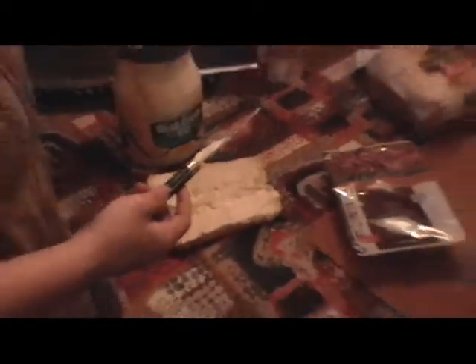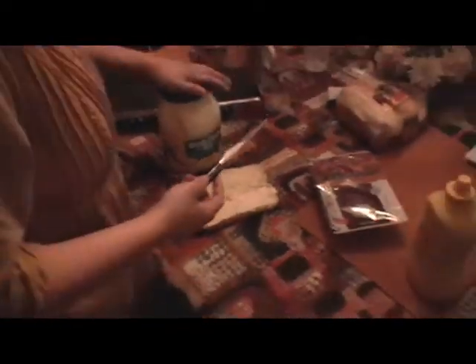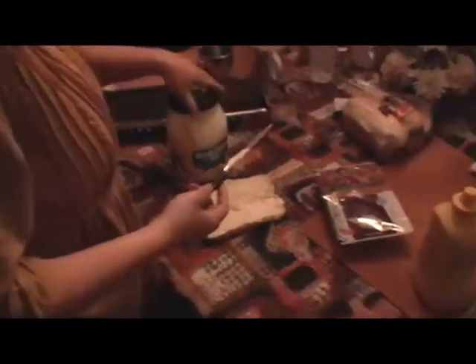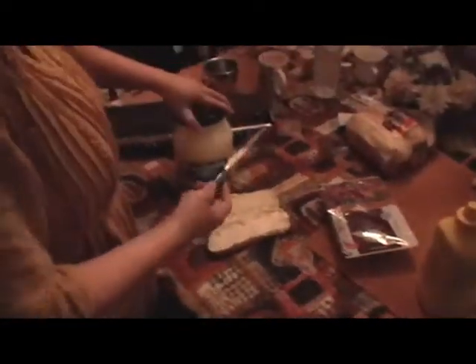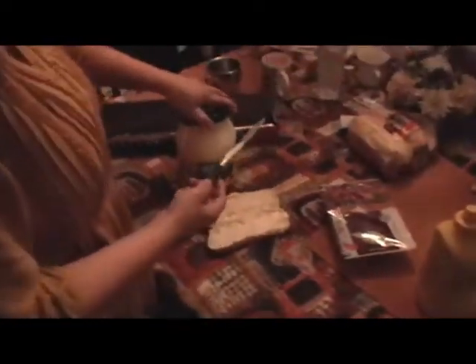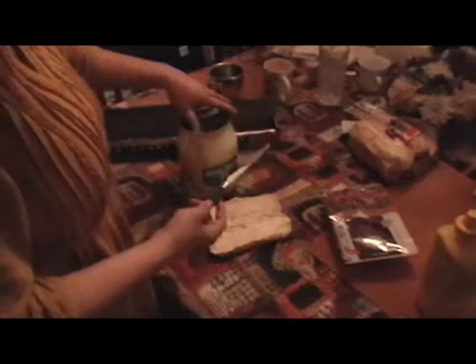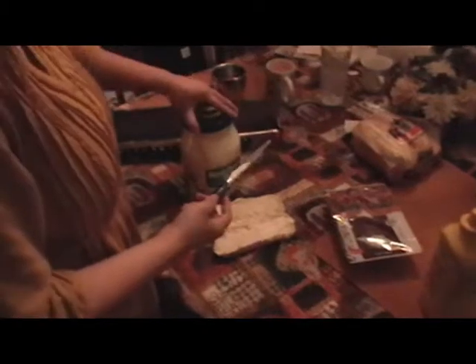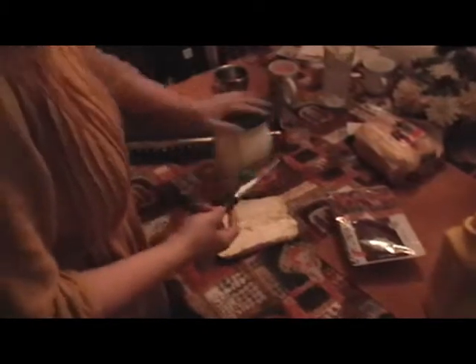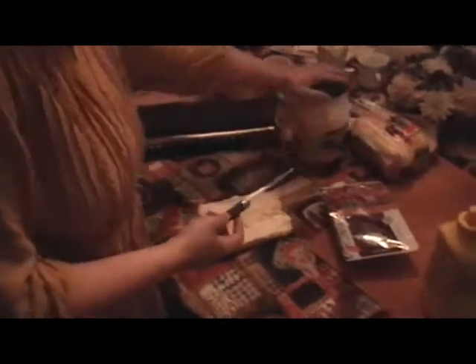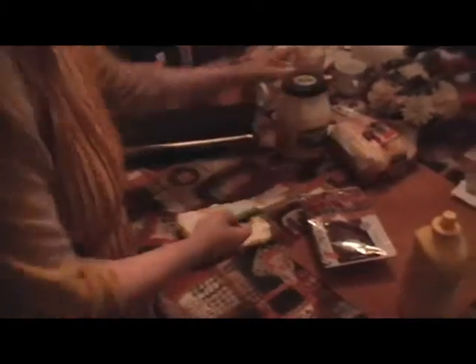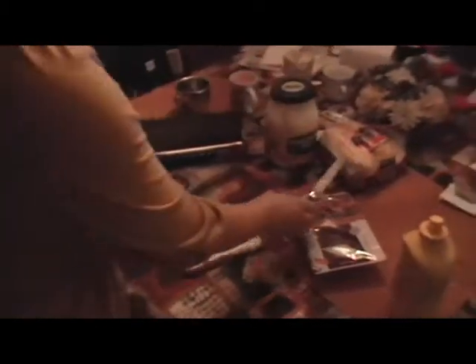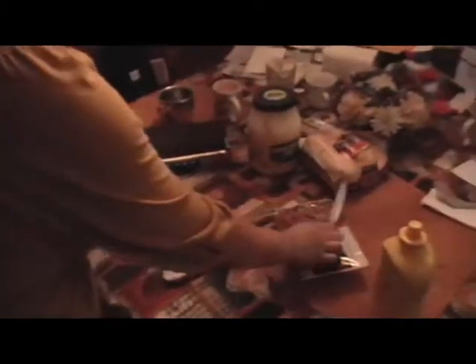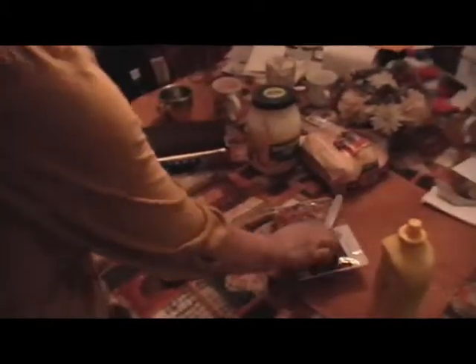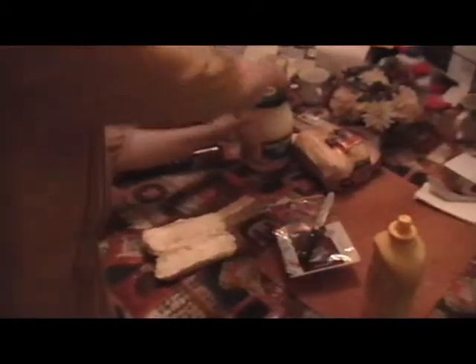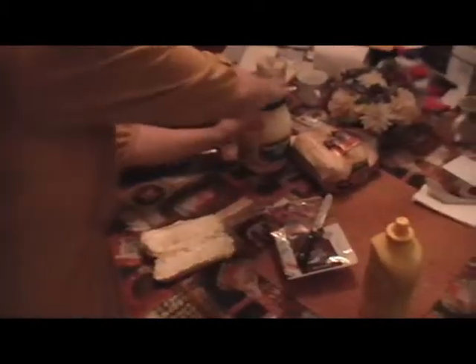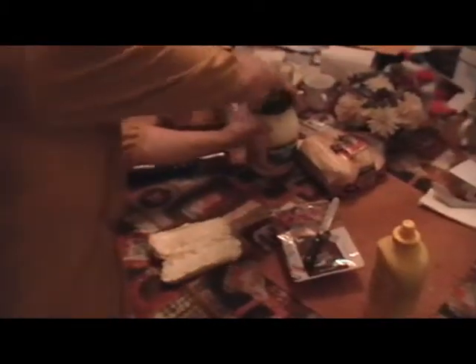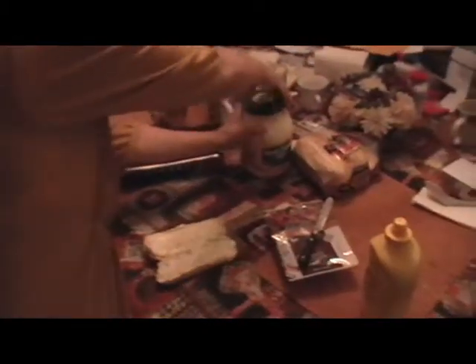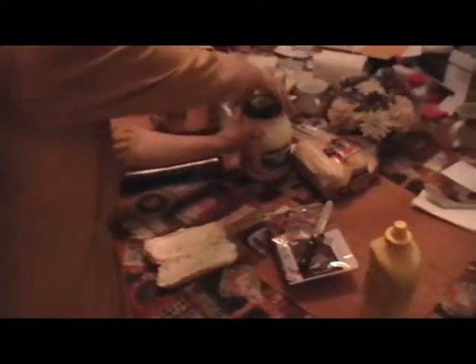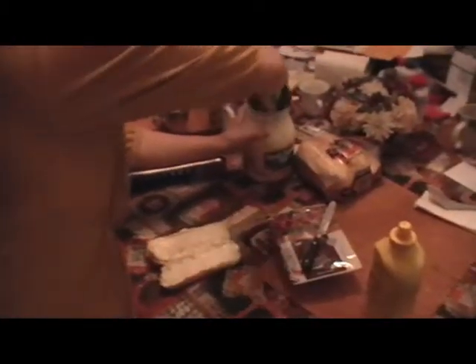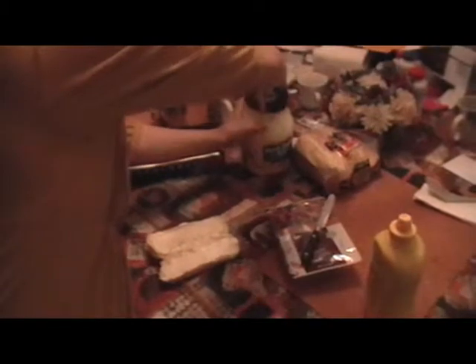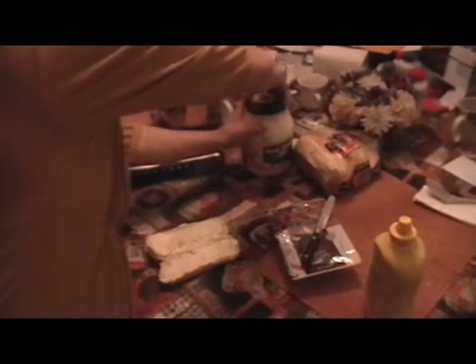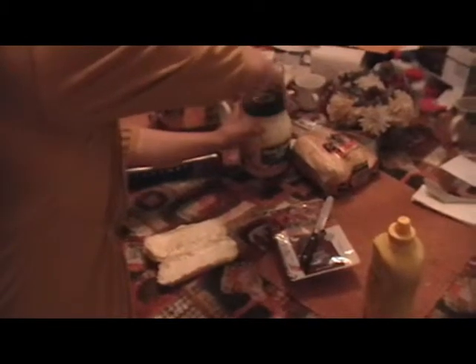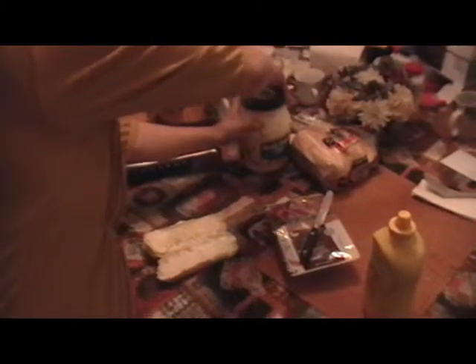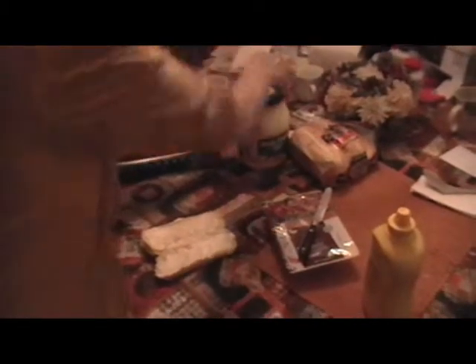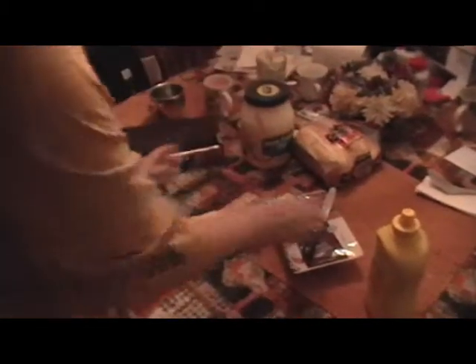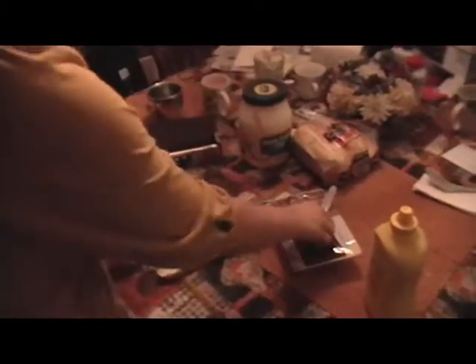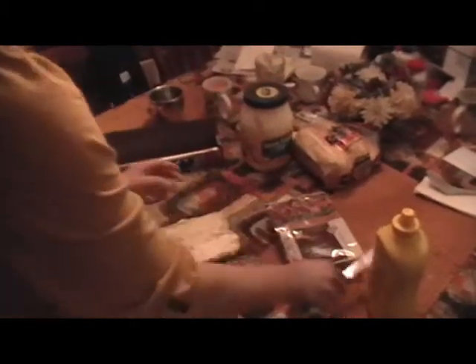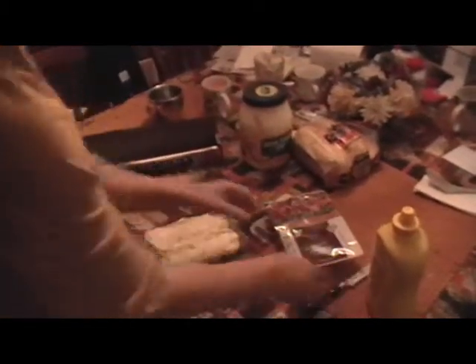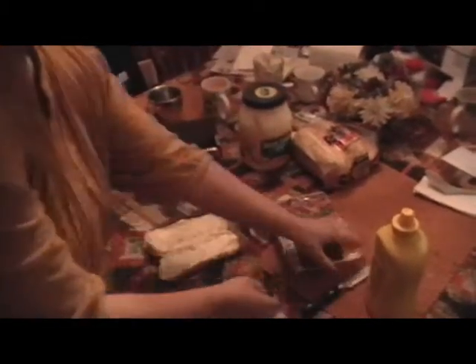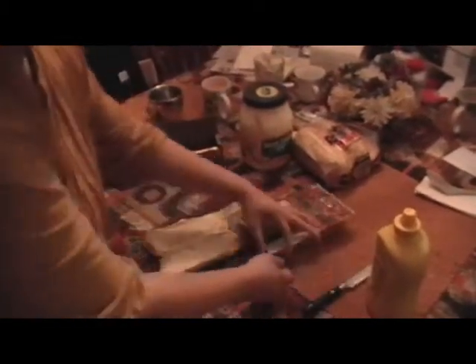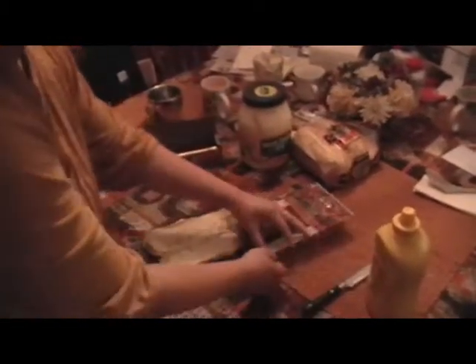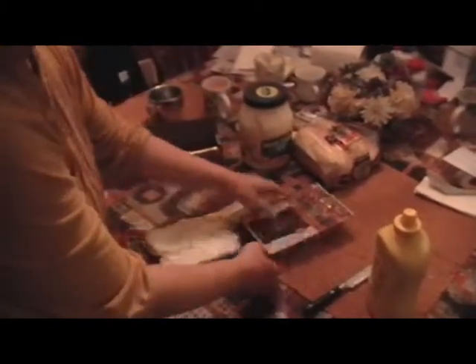She puts the lid back on the mayo. This is good because you do not want old mayo that's been open sitting around — boys and girls, that will make you sick. You'll be so sick, you'll be at the ER. Mom and Daddy will be like, 'What's wrong?' 'I ate some bad mayo.'